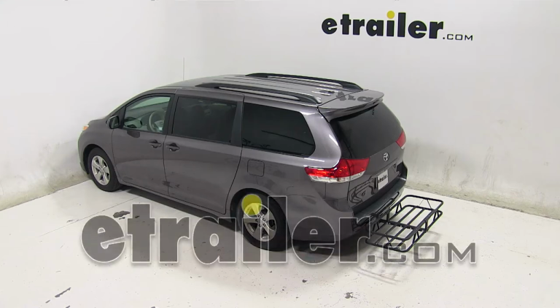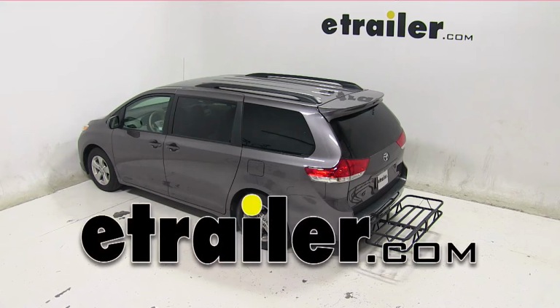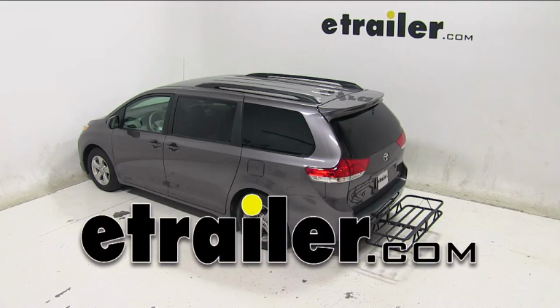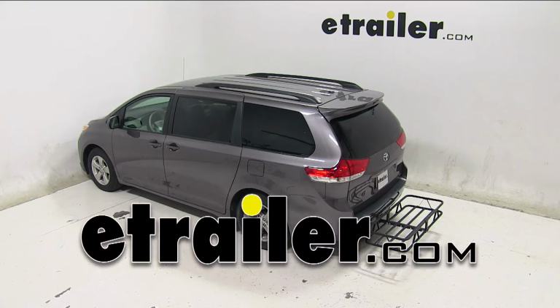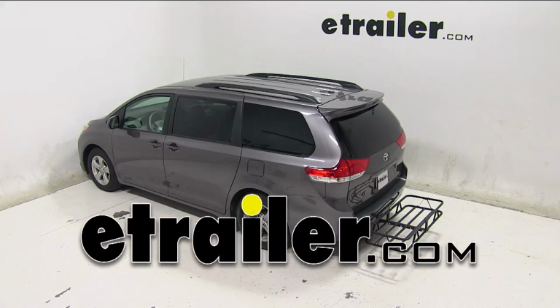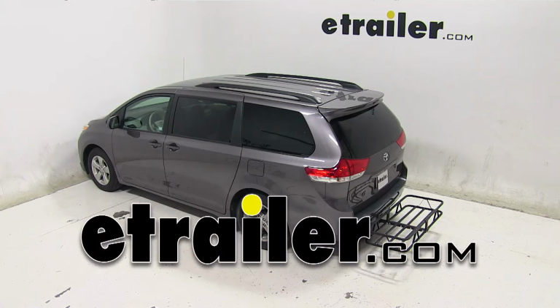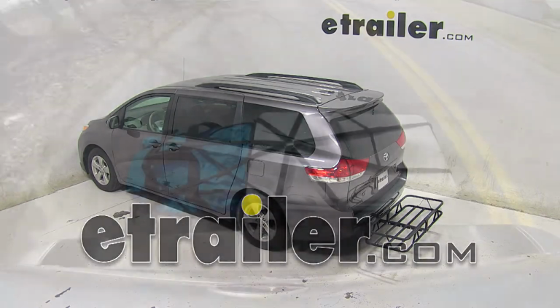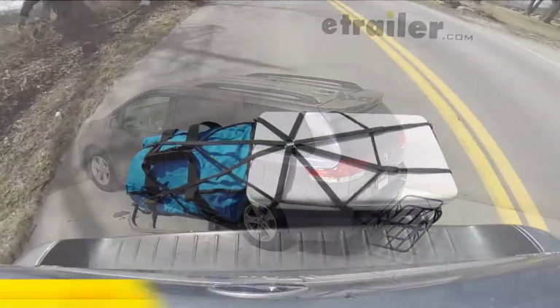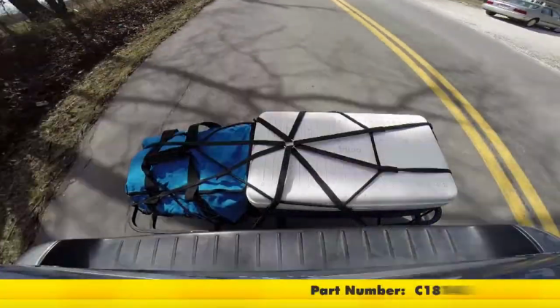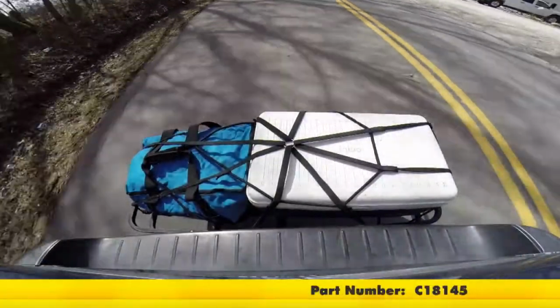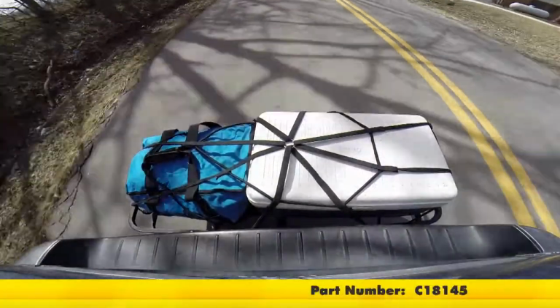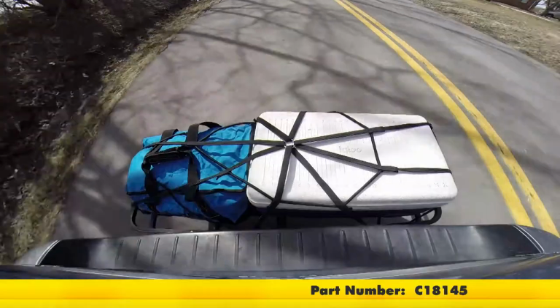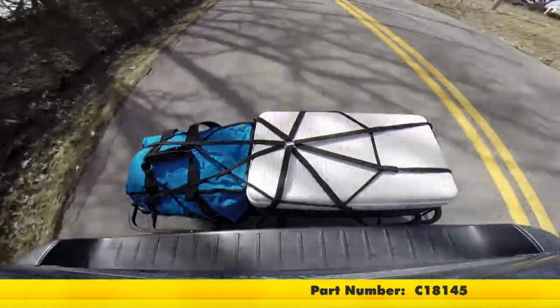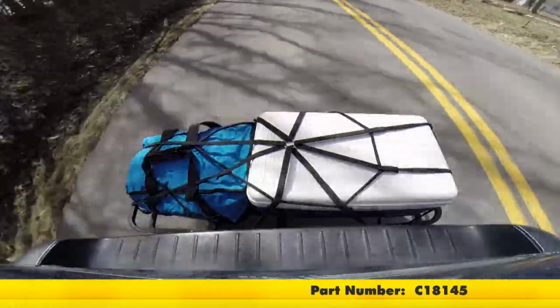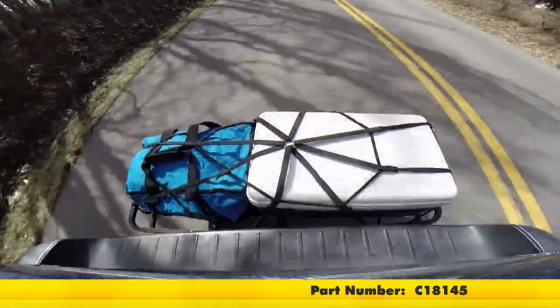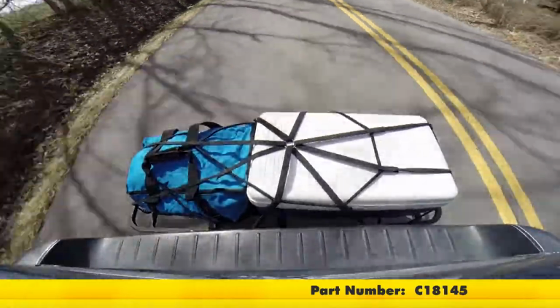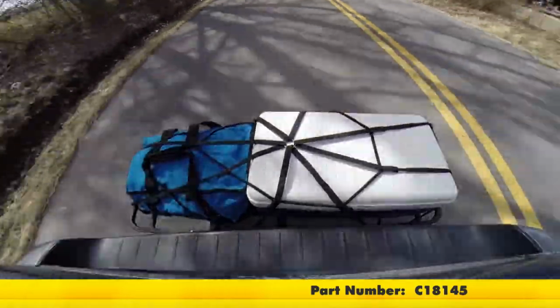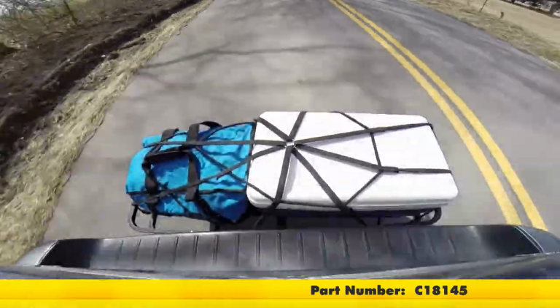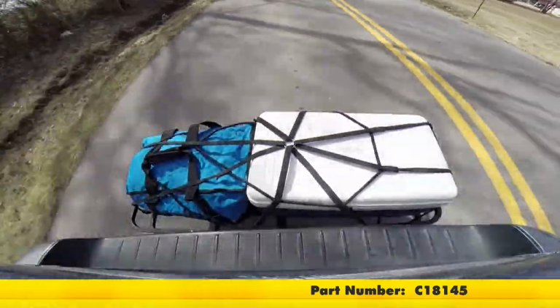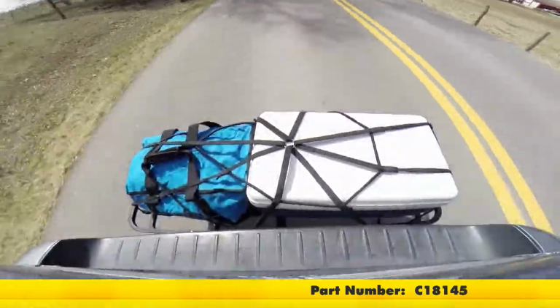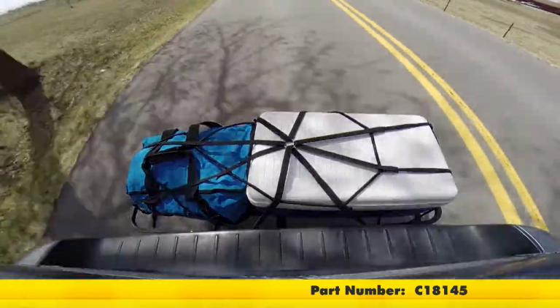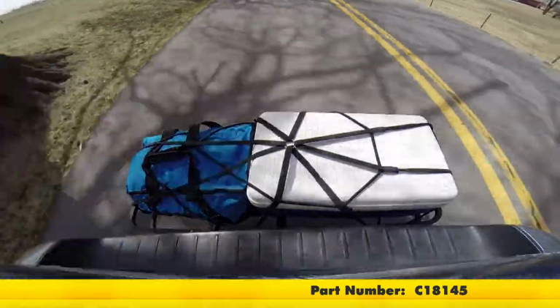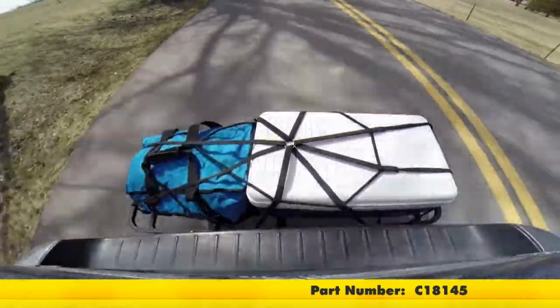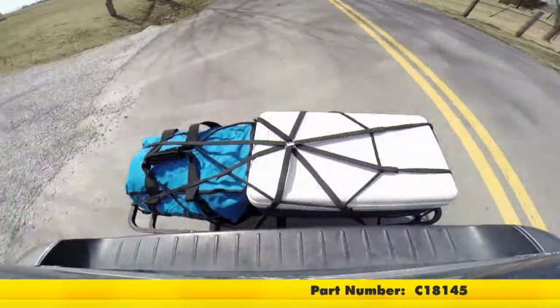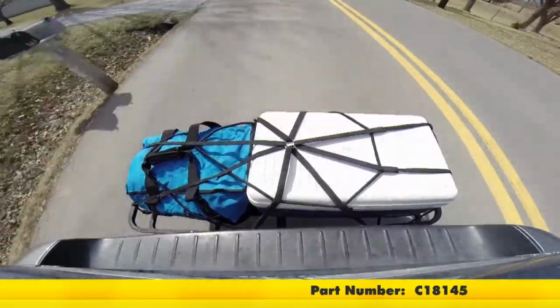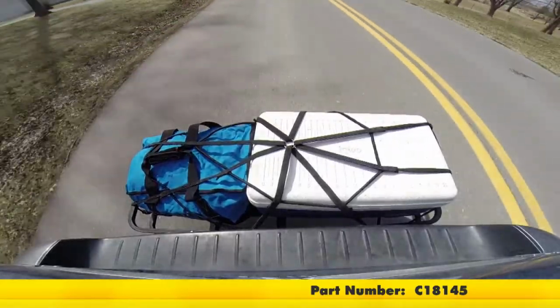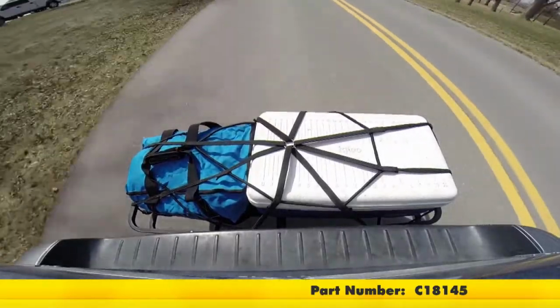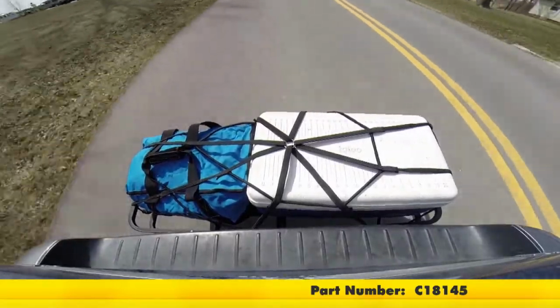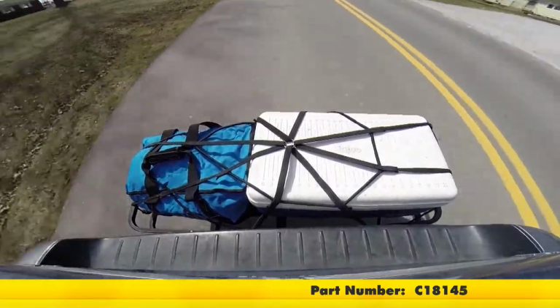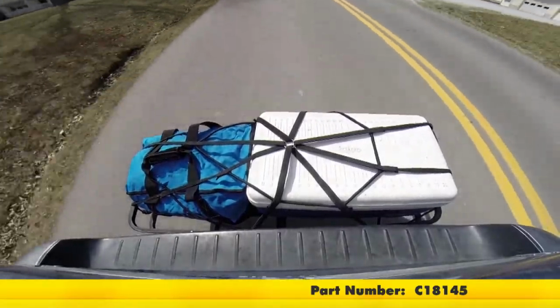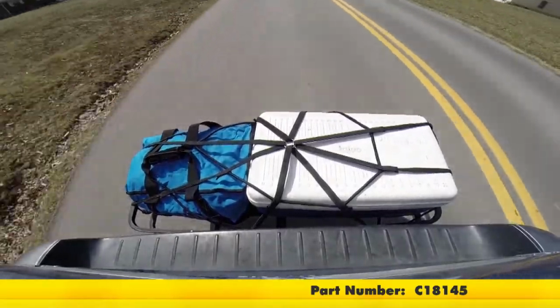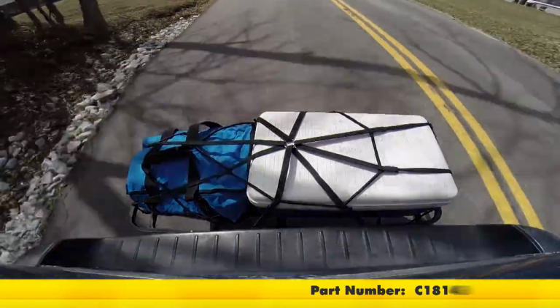Today on our 2014 Toyota Sienna Minivan, we will be test fitting the 17x46 KURT Cargo Carrier for 1.25 and 2 inch hitches with a 500 pound capacity, part number C18145.